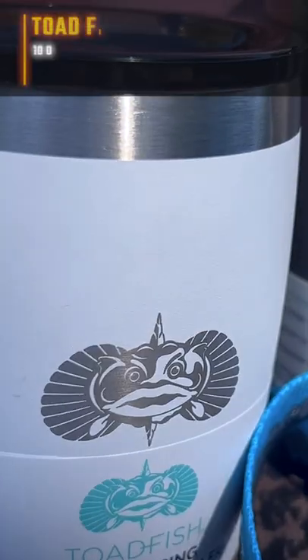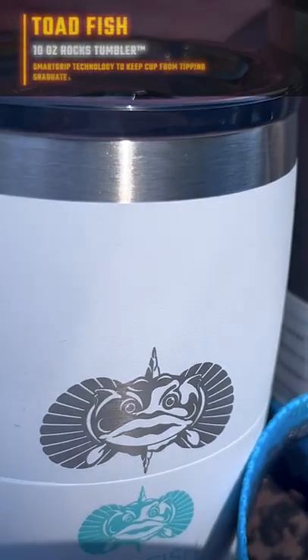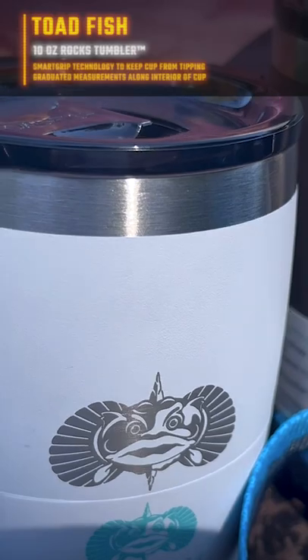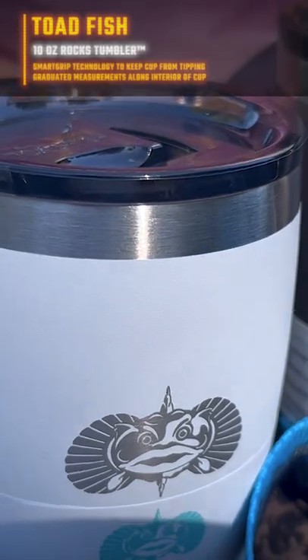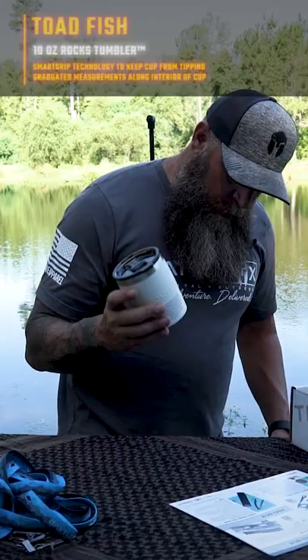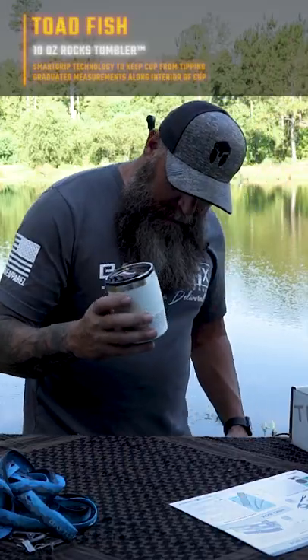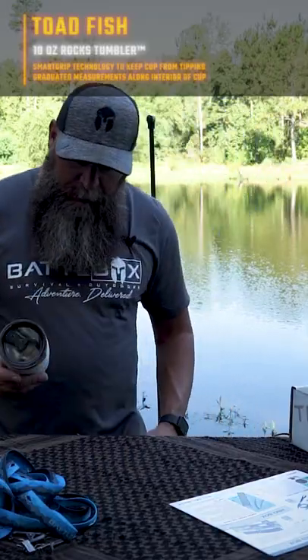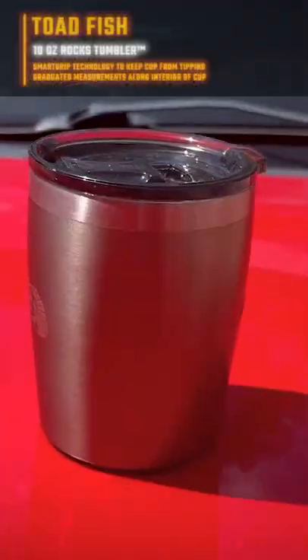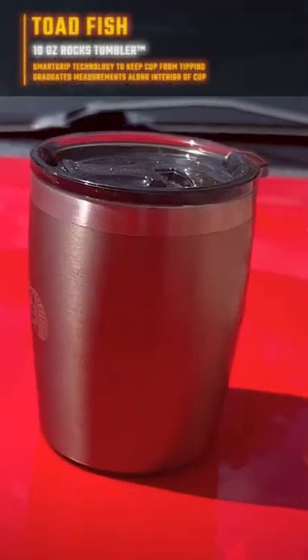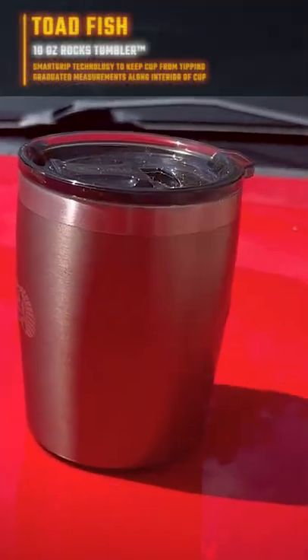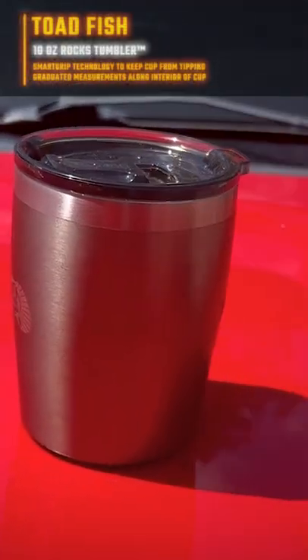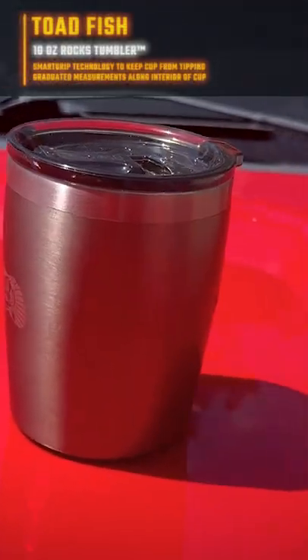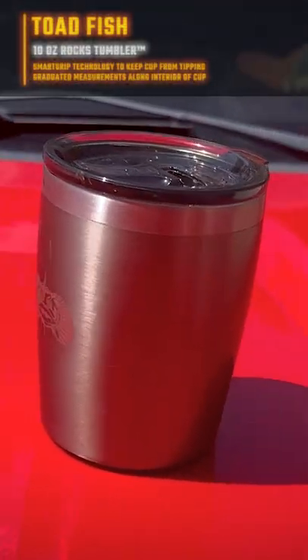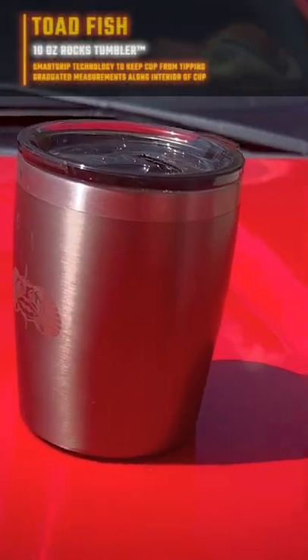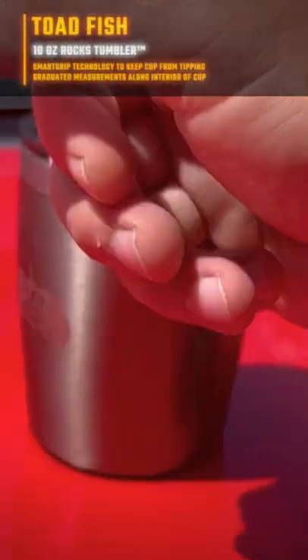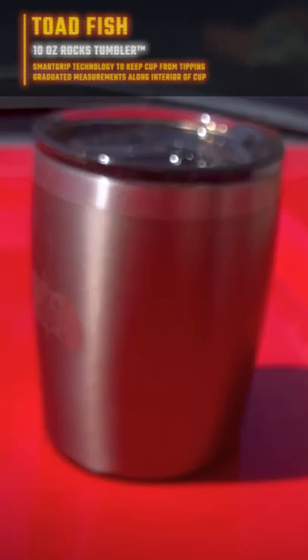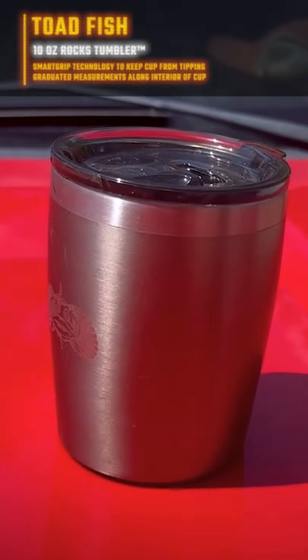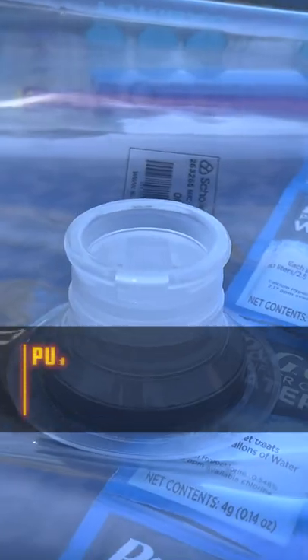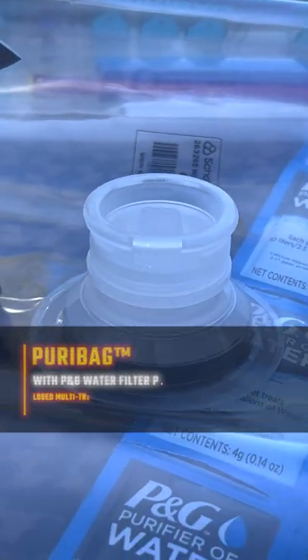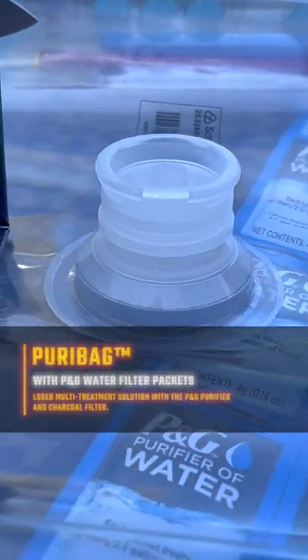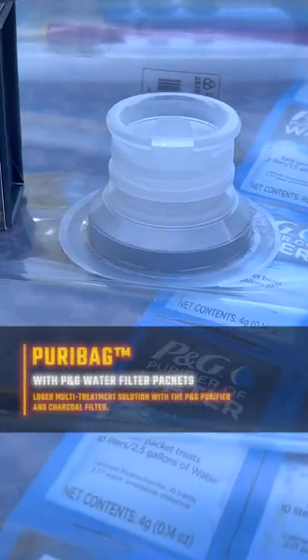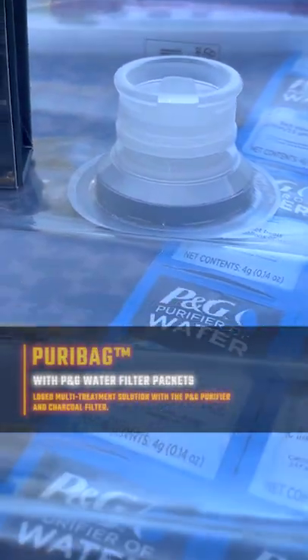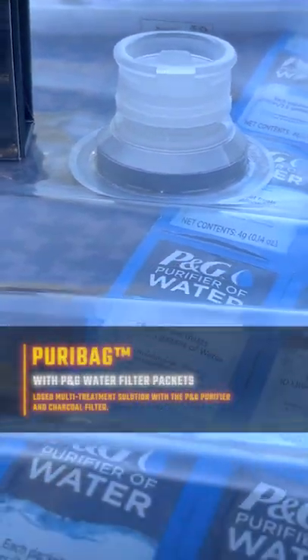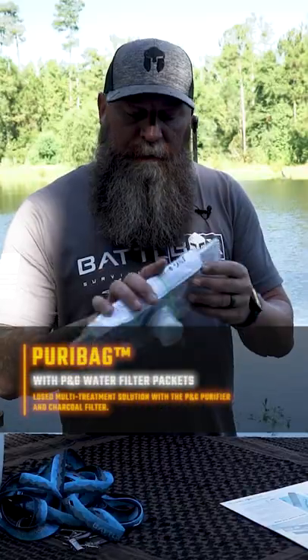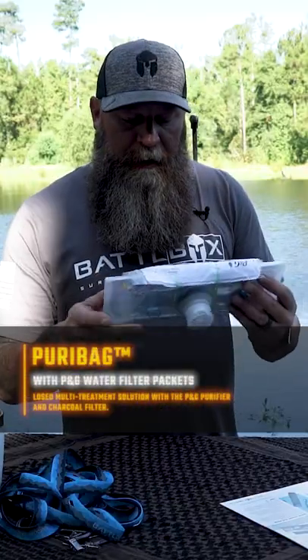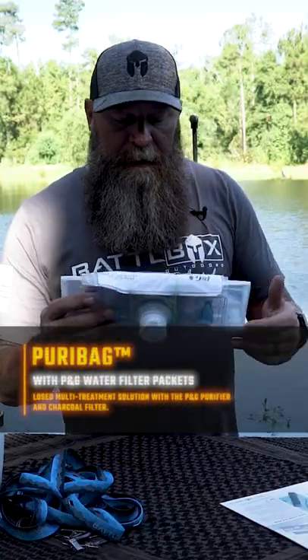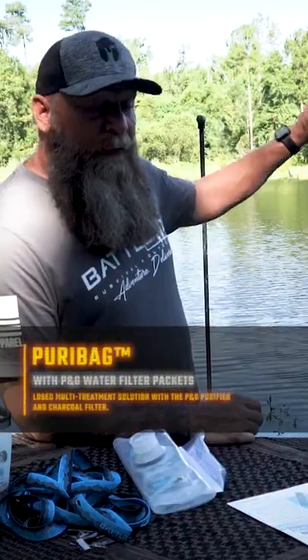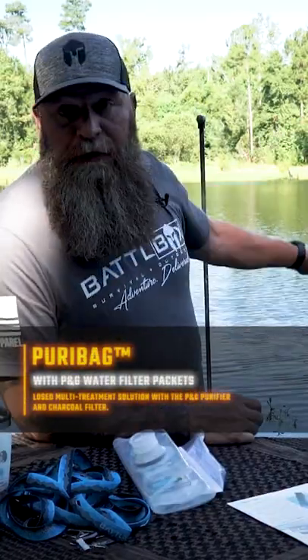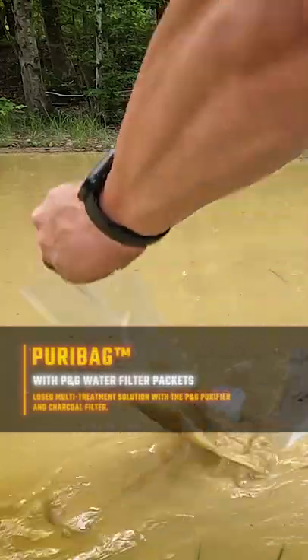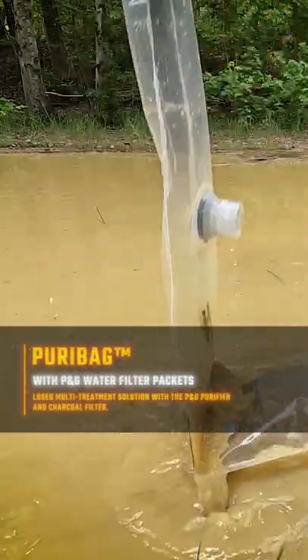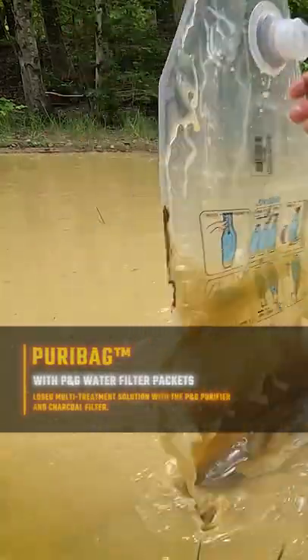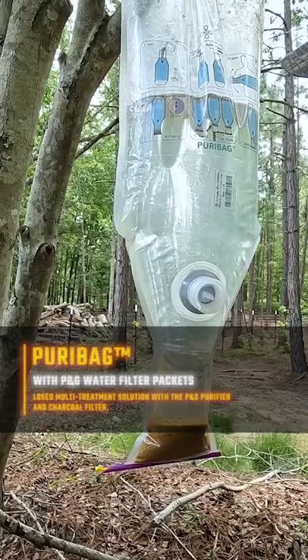A Toadfish 10 ounce rocks tumbler. You can hit it like this and it won't tip over. It also works in a freaking mud hole.